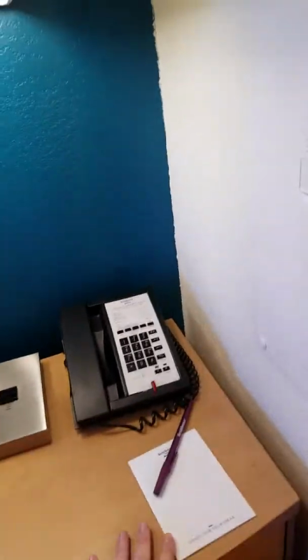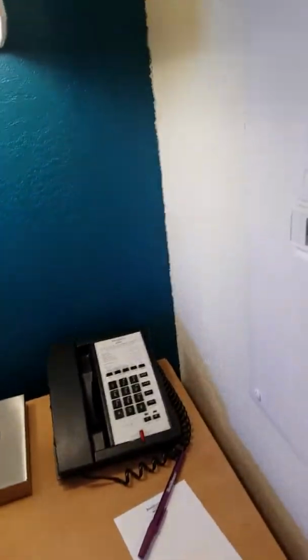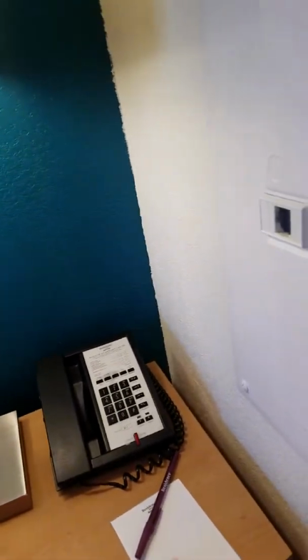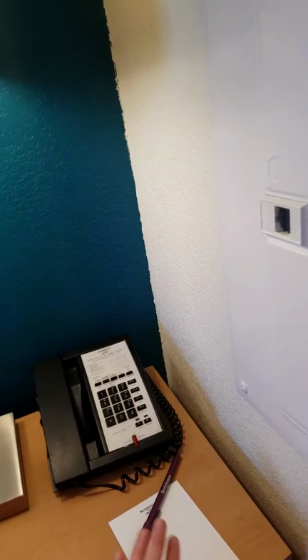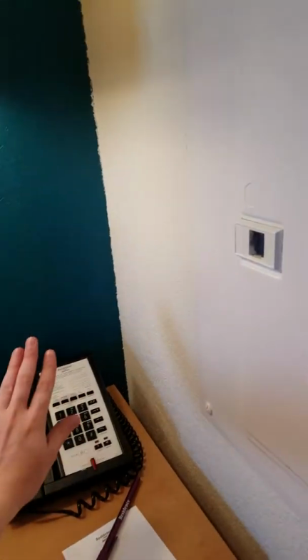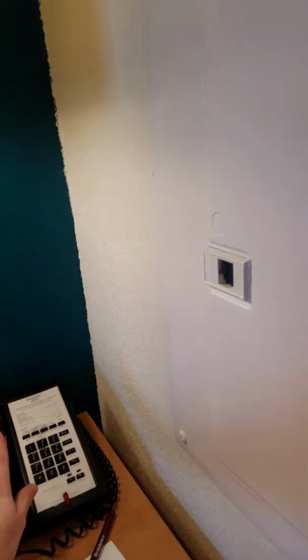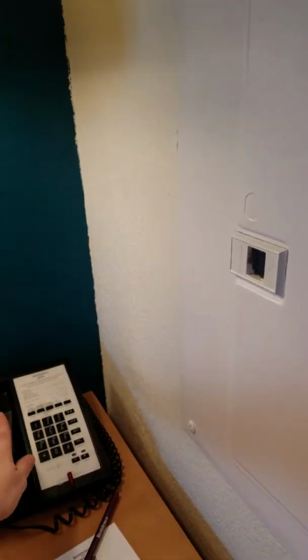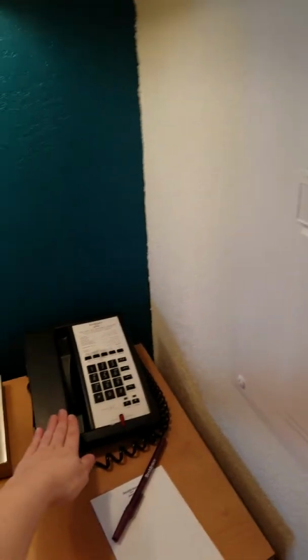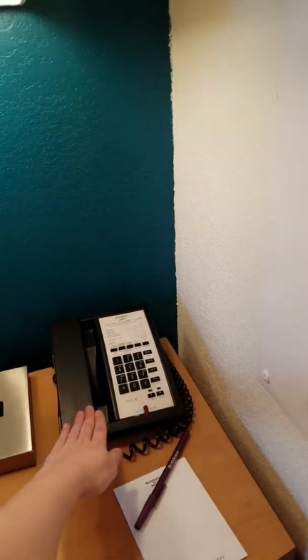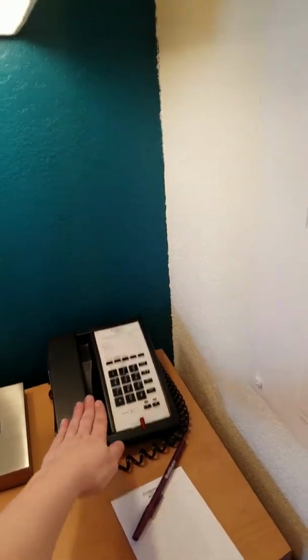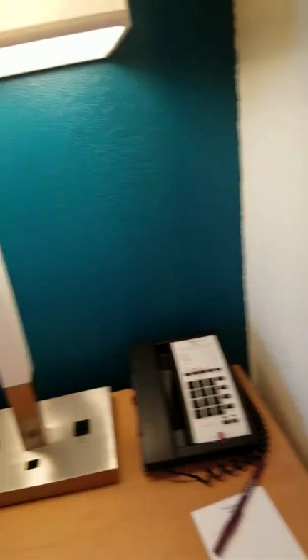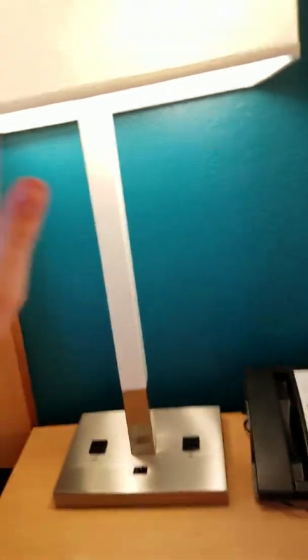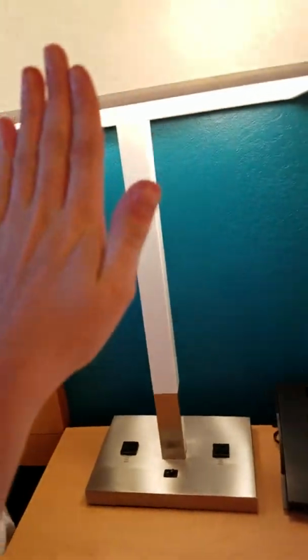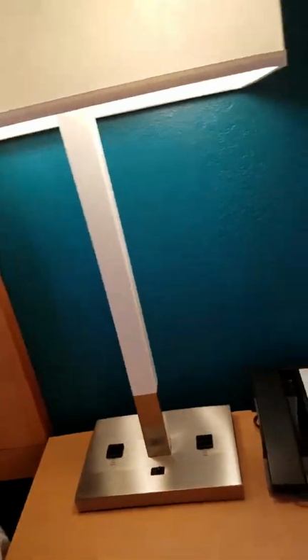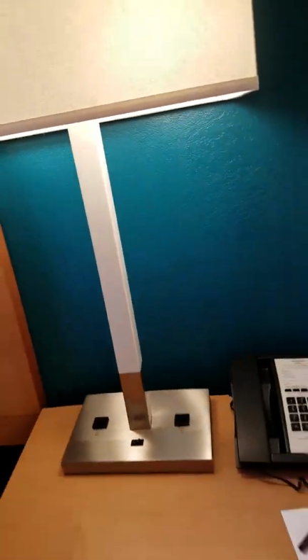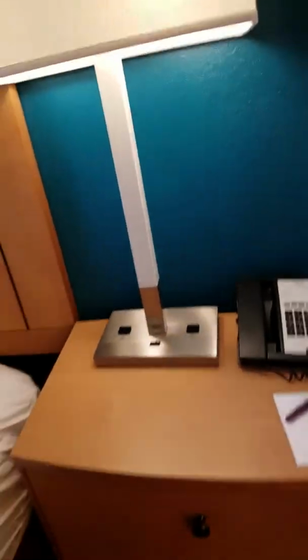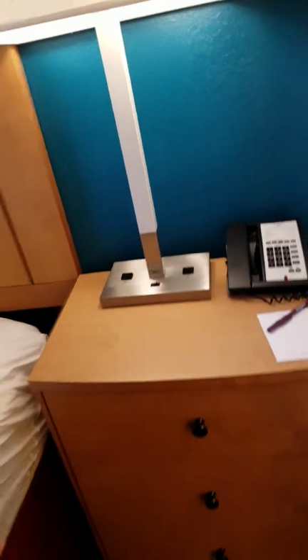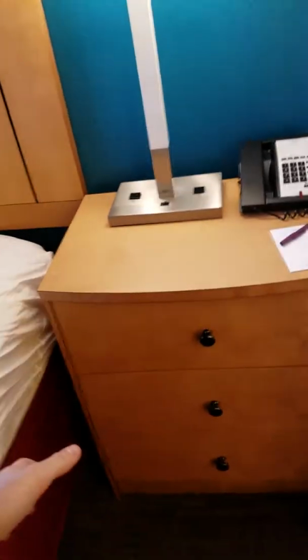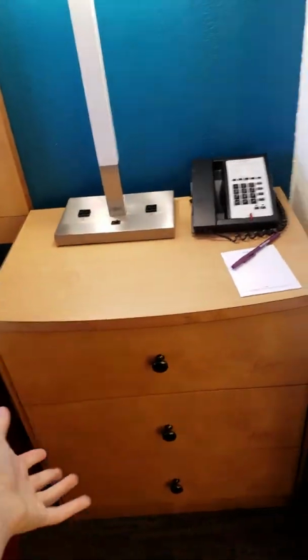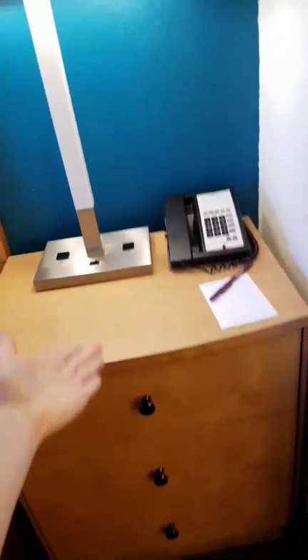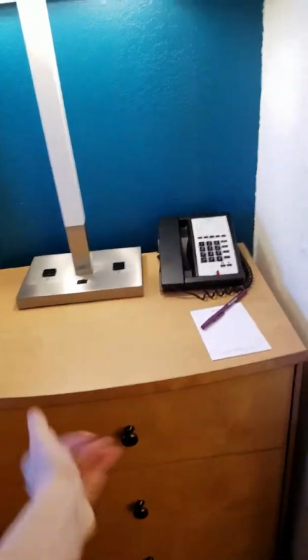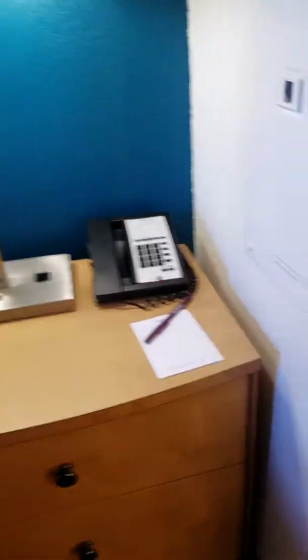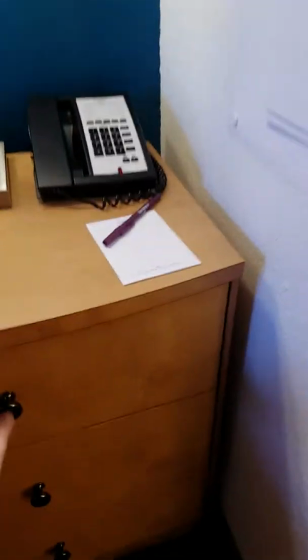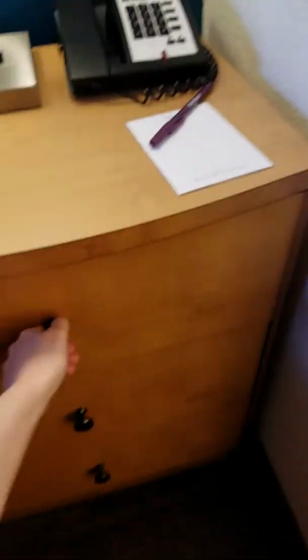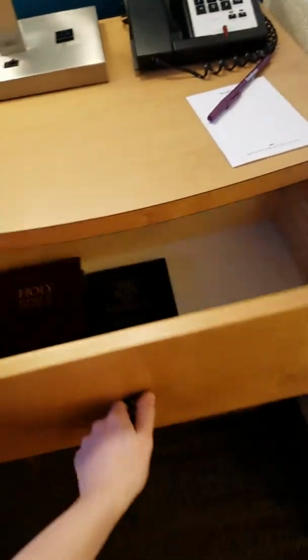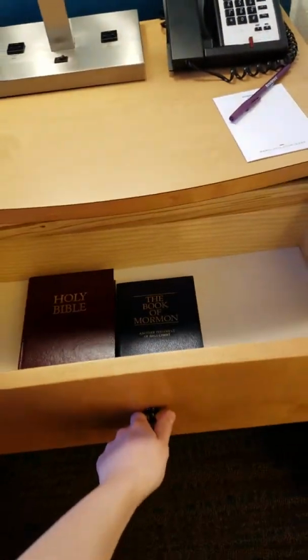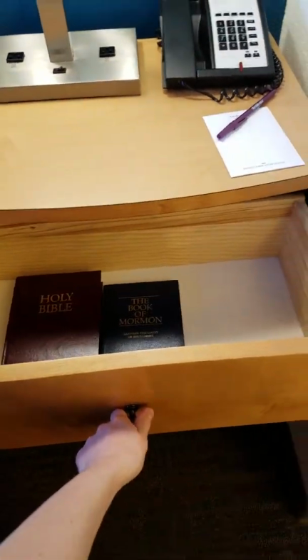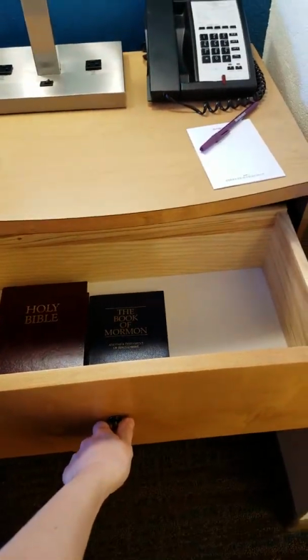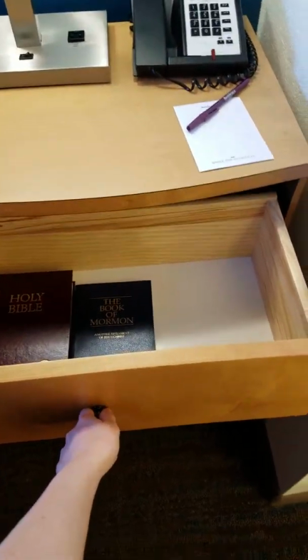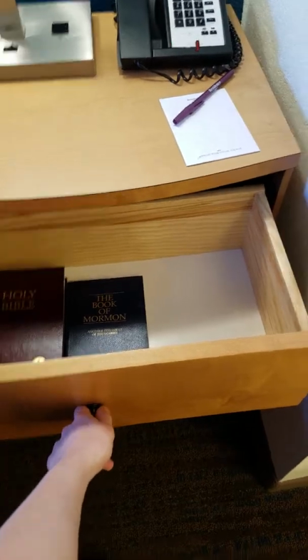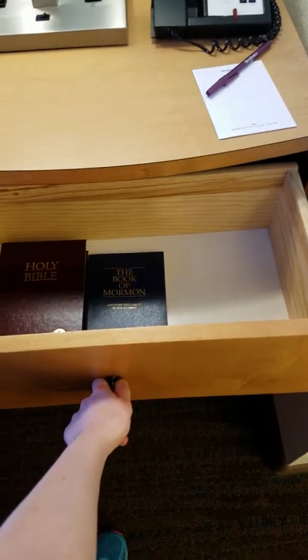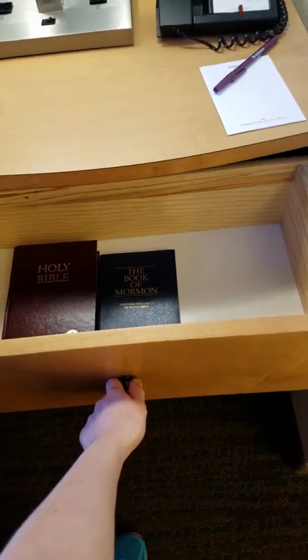Of course, there's a notepad and the telephone, and a lamp on the other side too. More drawers — Bible, the Book of Mormon.